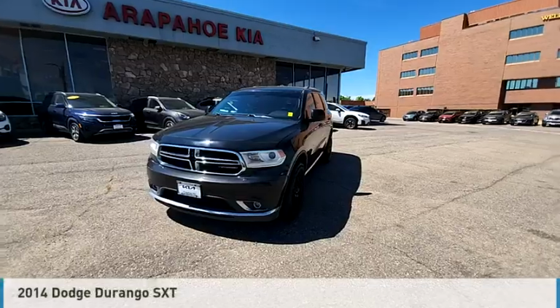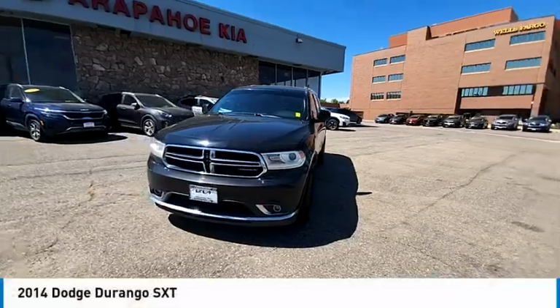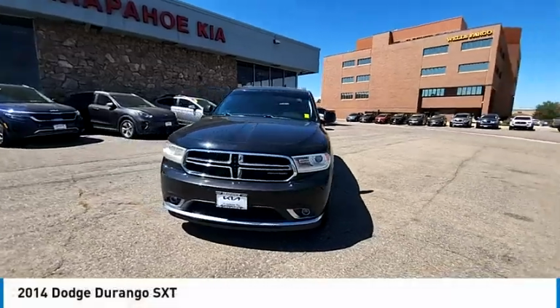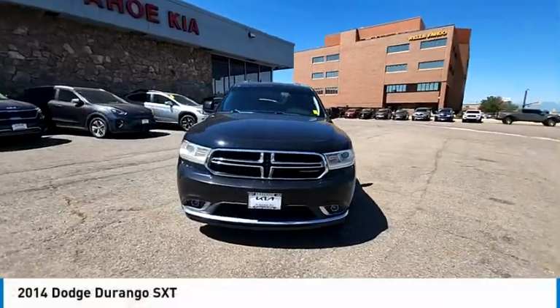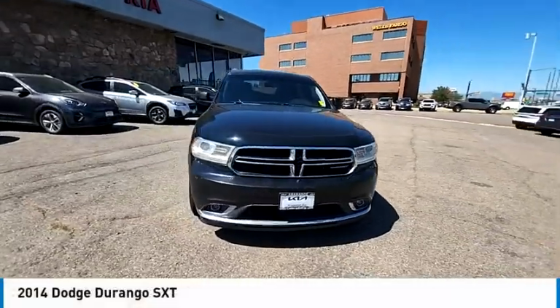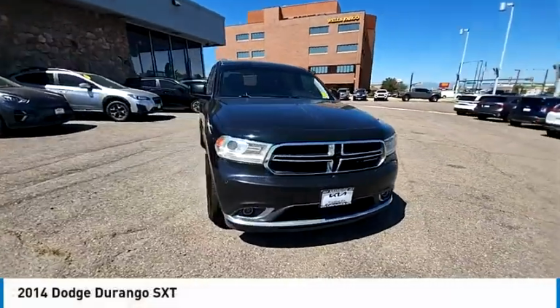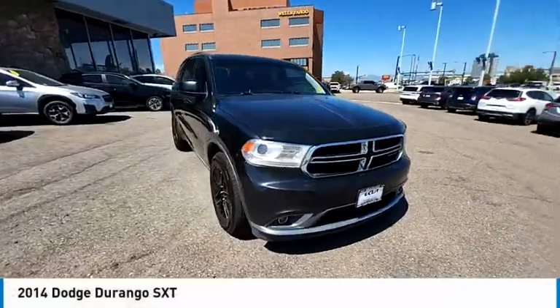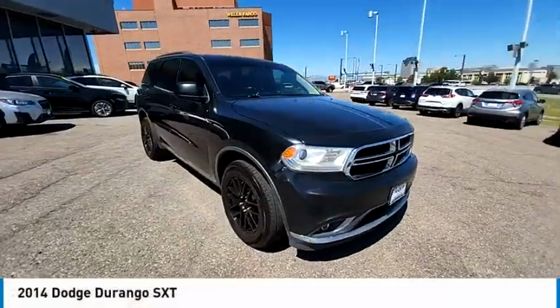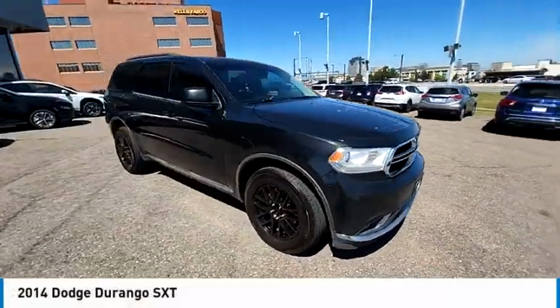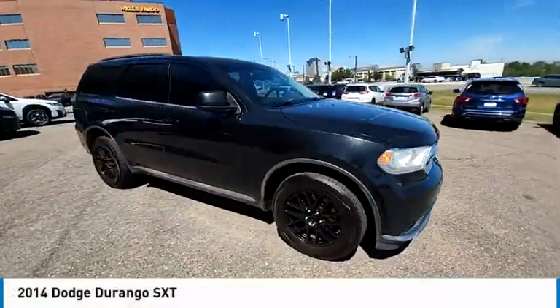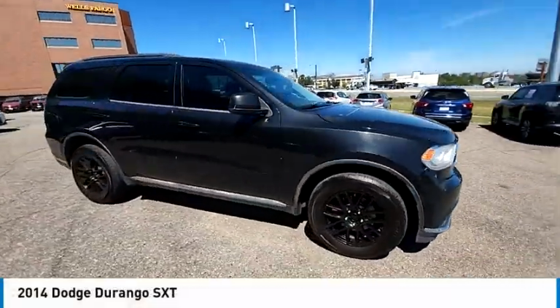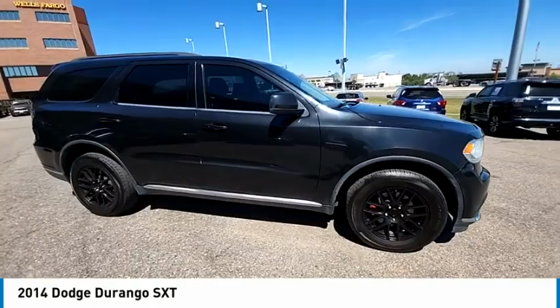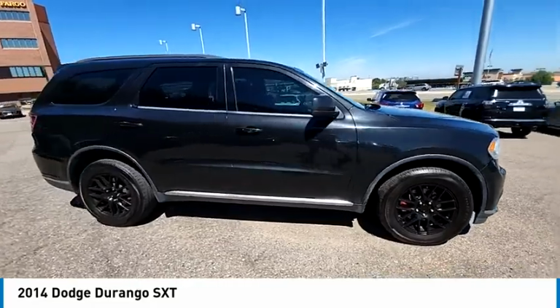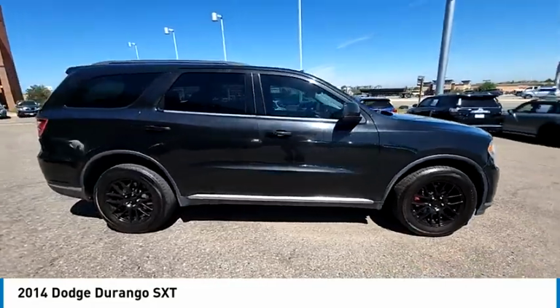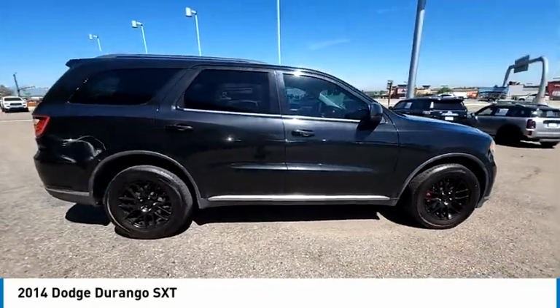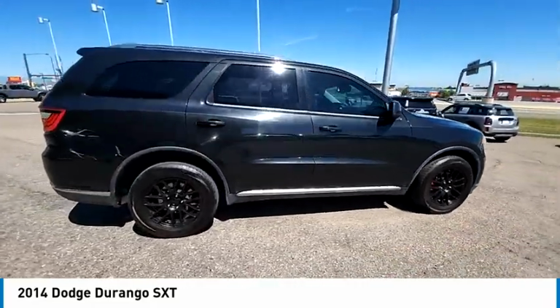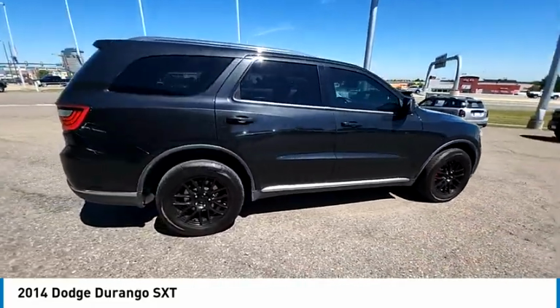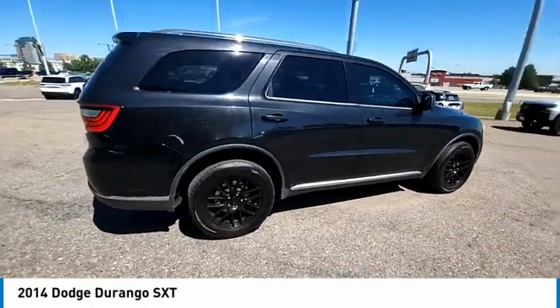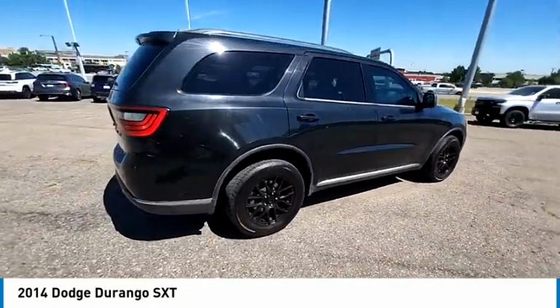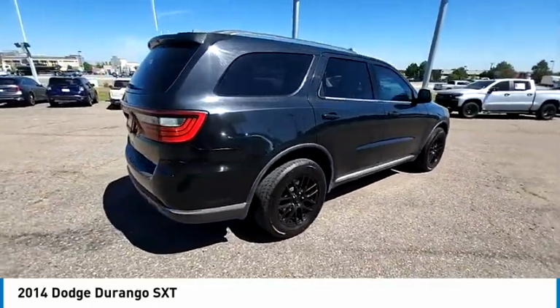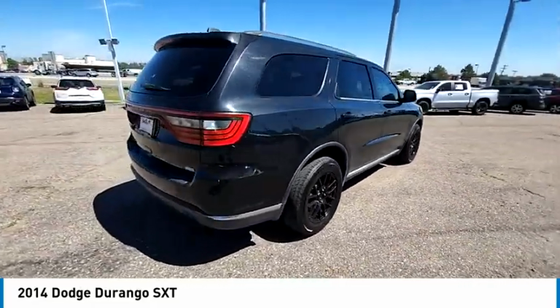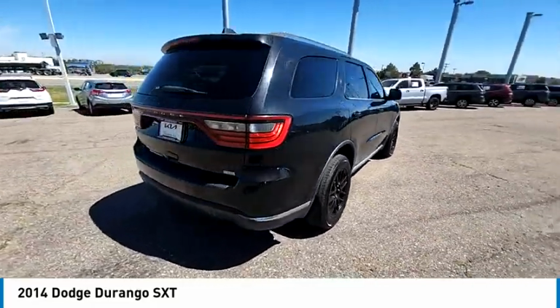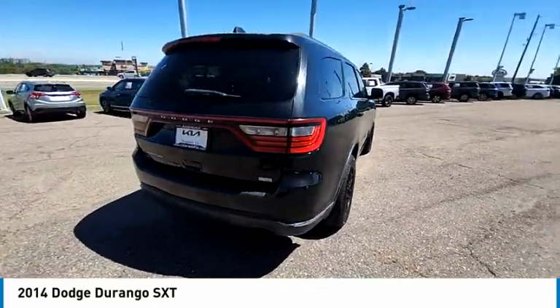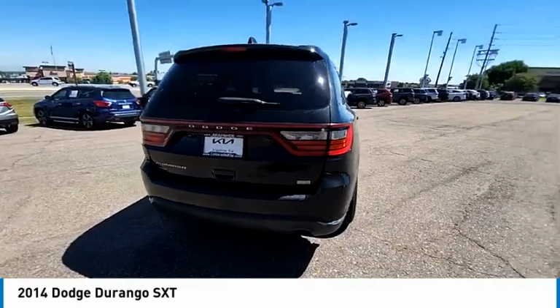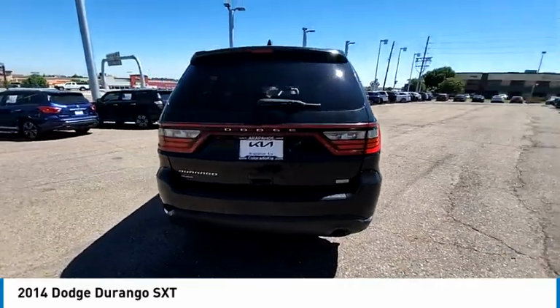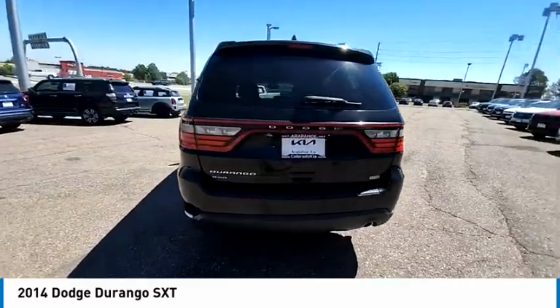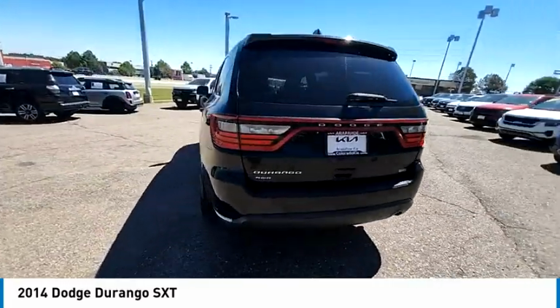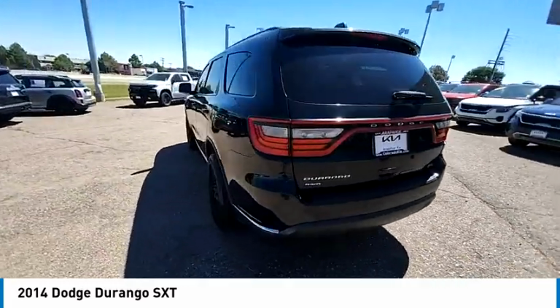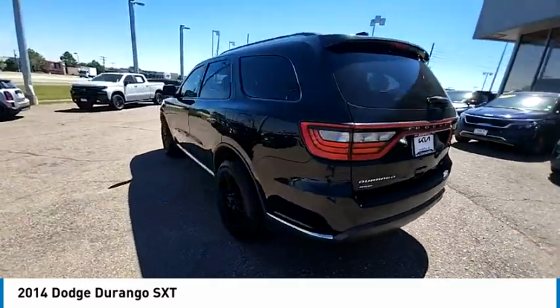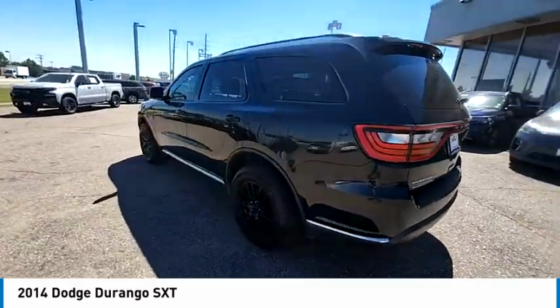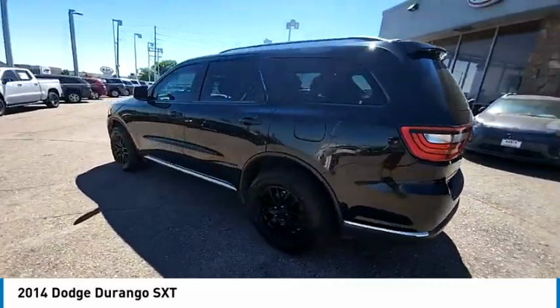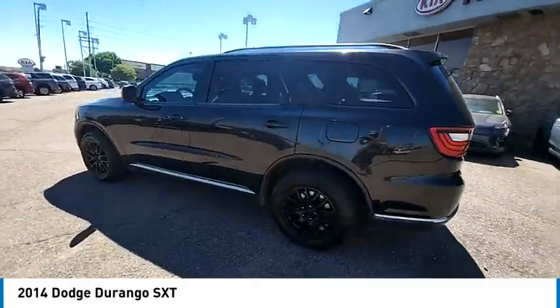Looking for the right vehicle? Check out the 2014 Durango. The Durango allows you and your family to travel in style and comfort. It offers more interior room than most midsize SUVs and has an available third row of seating.